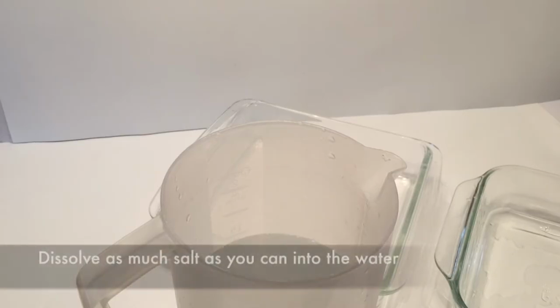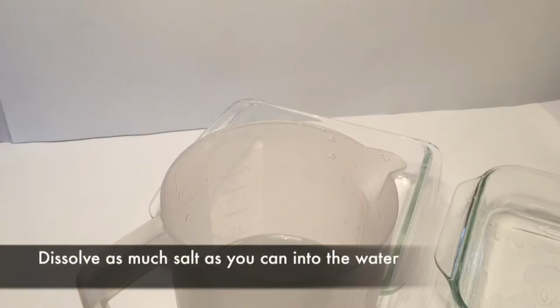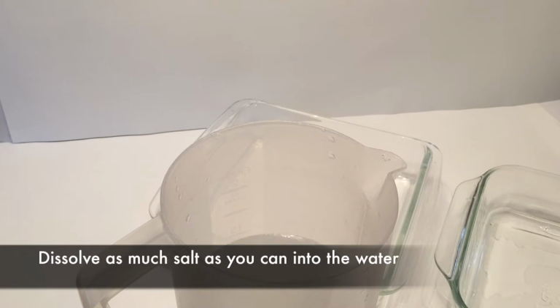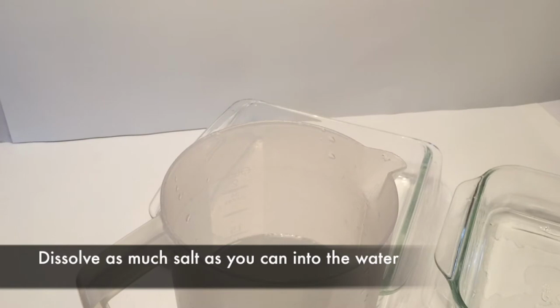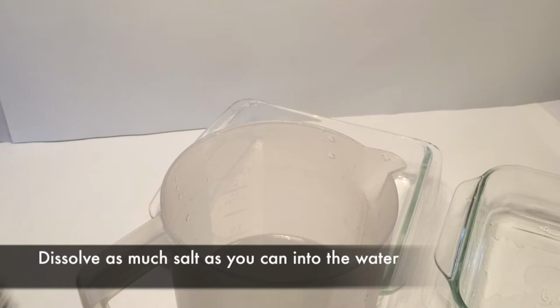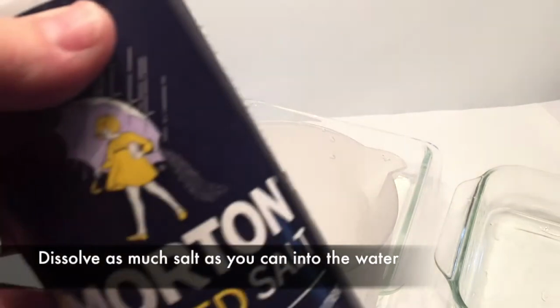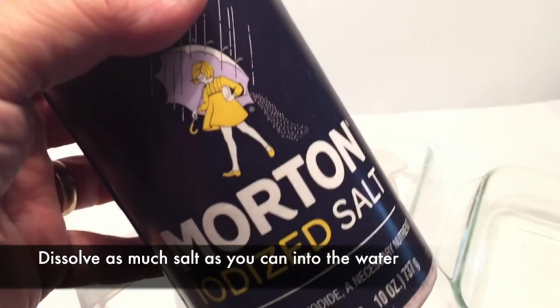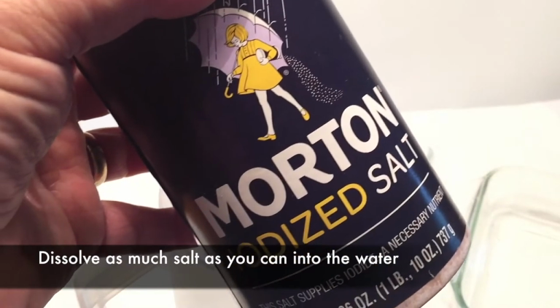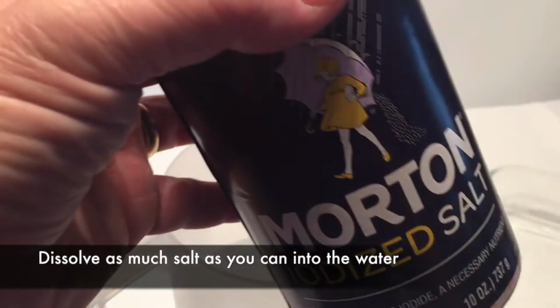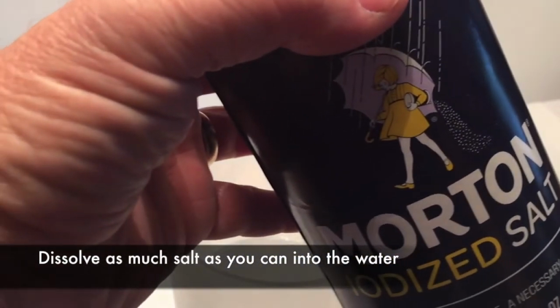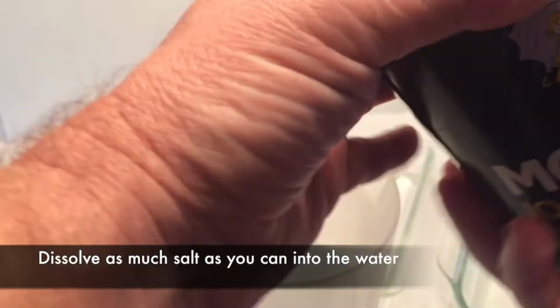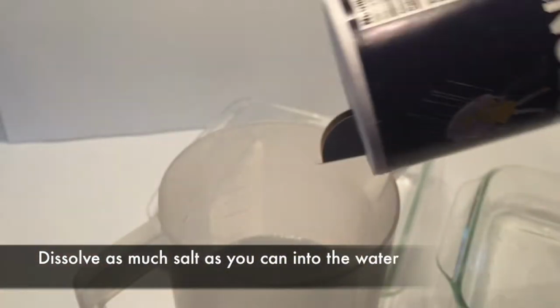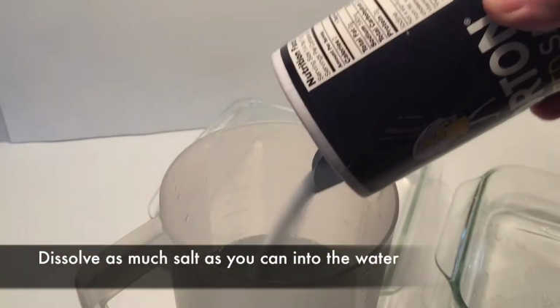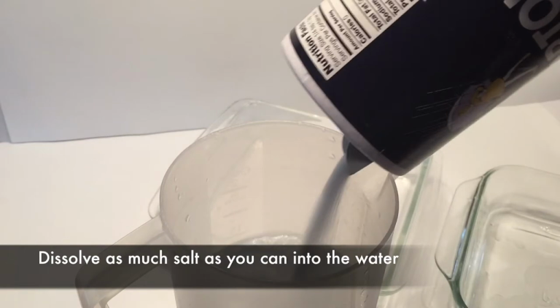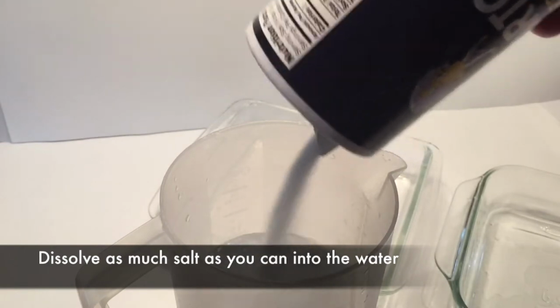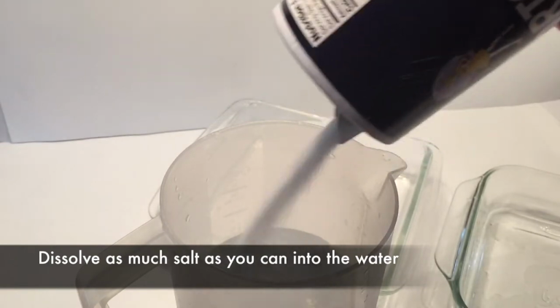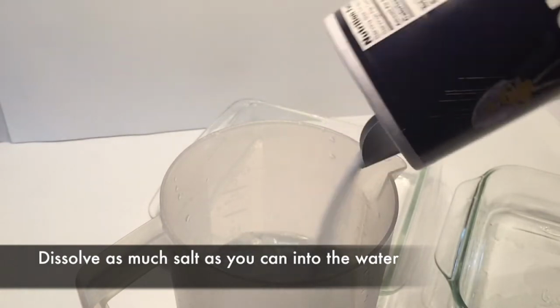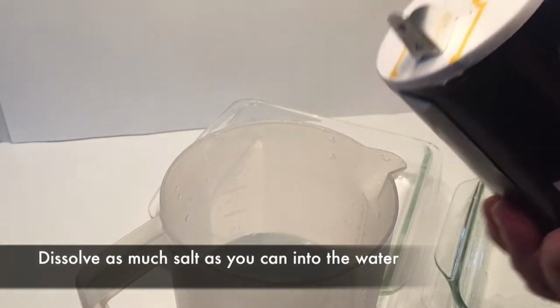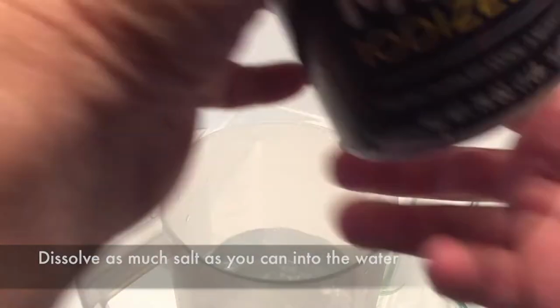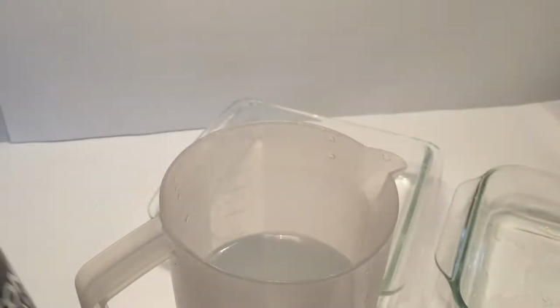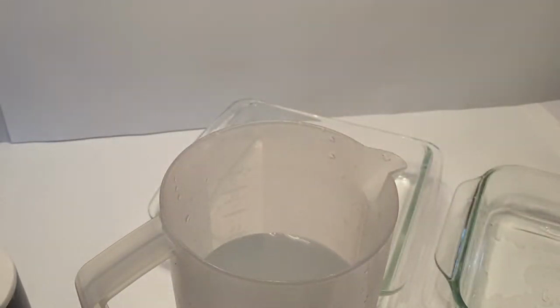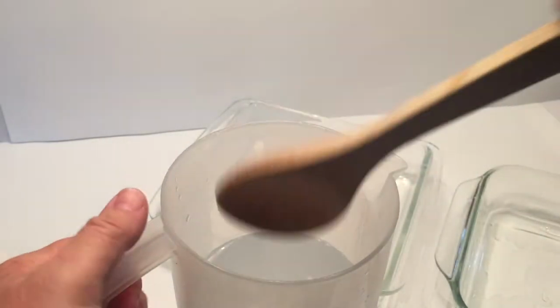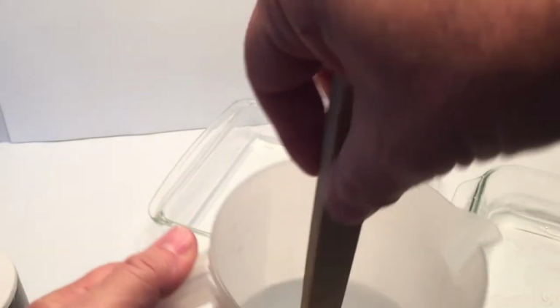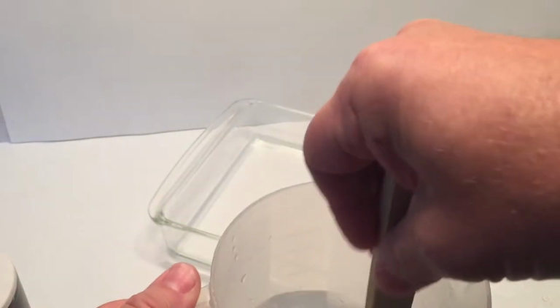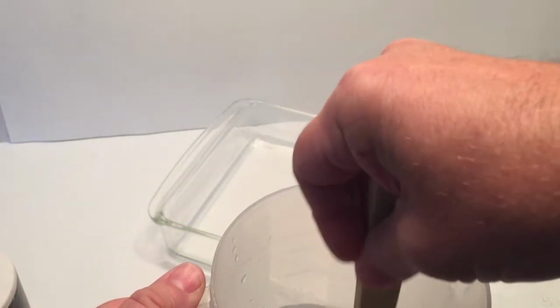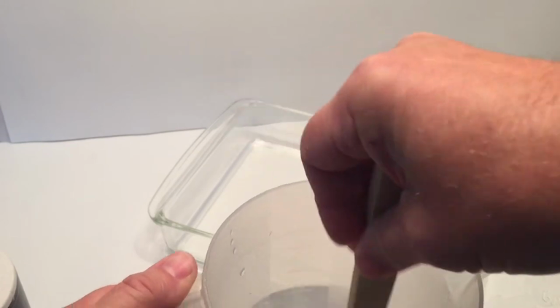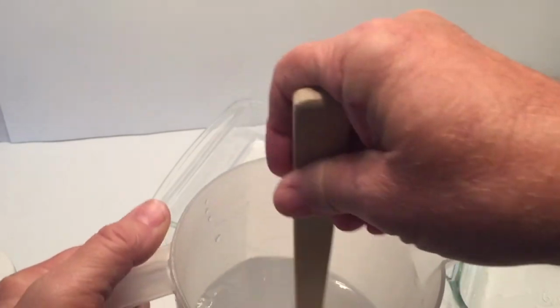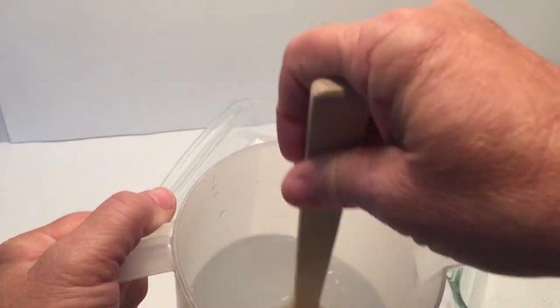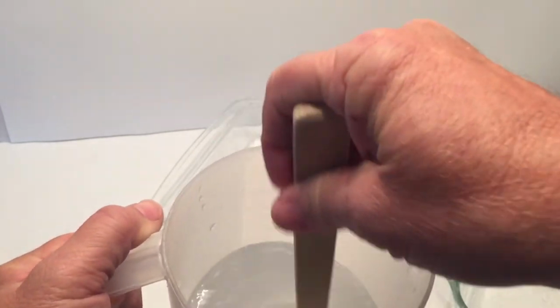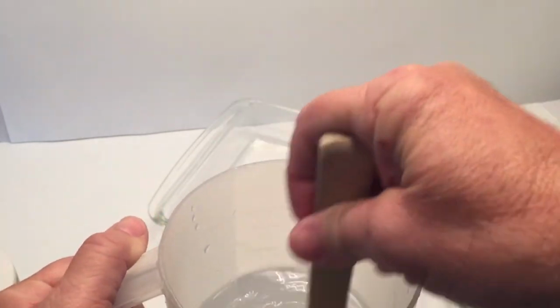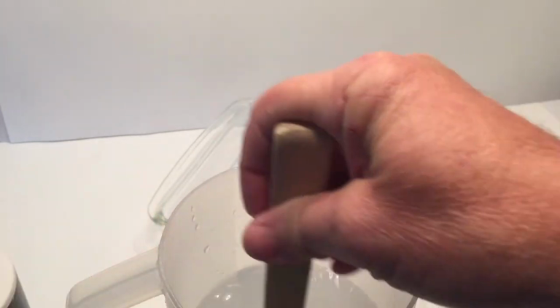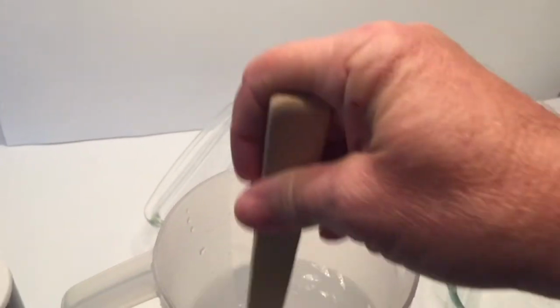To set up this experiment, I'm just using regular house salt. You're going to mix it in and dissolve as much as you can into the water — keep pouring a little in and stirring, and you'll know when you've reached the point where it won't dissolve anymore.